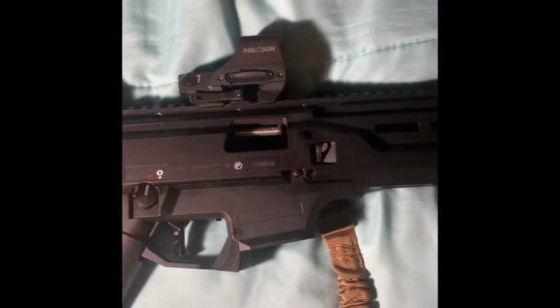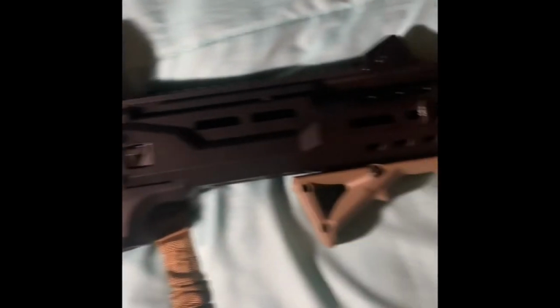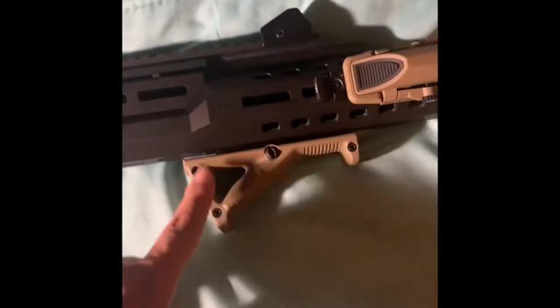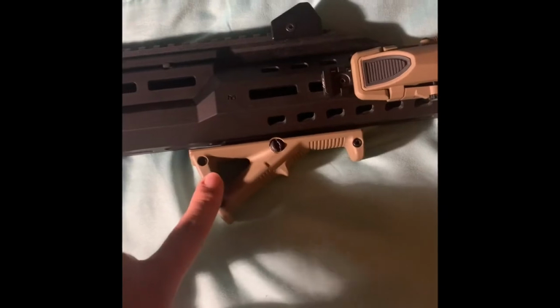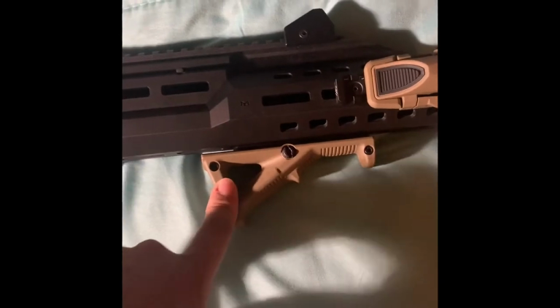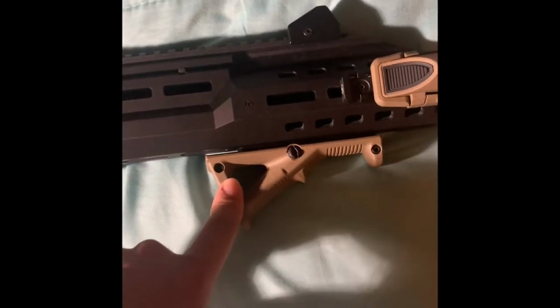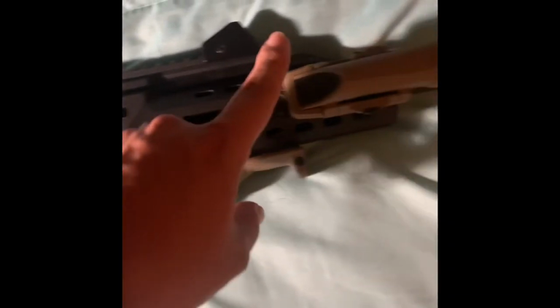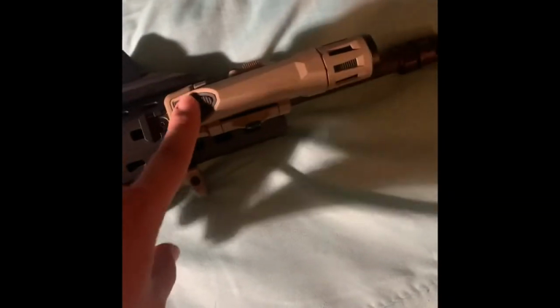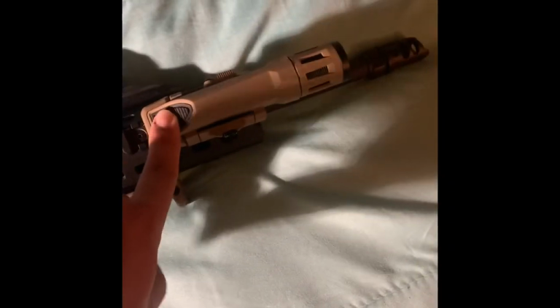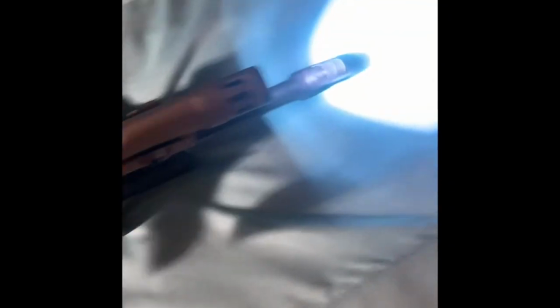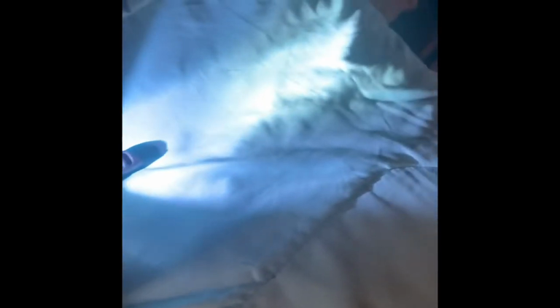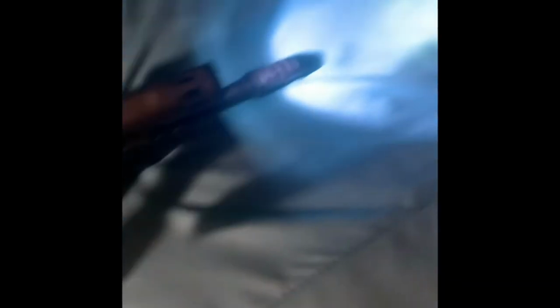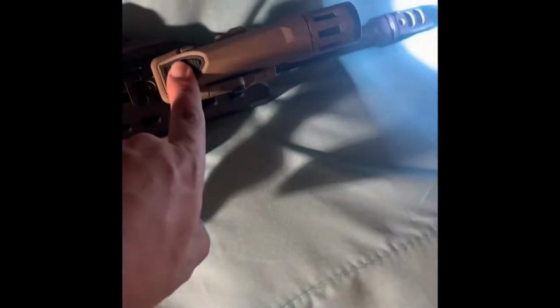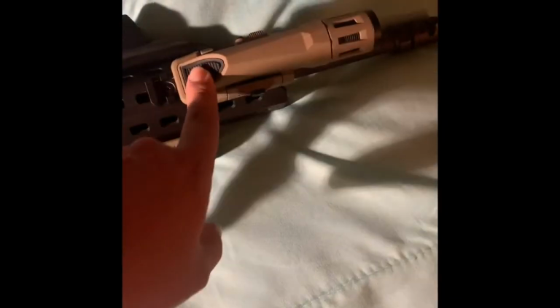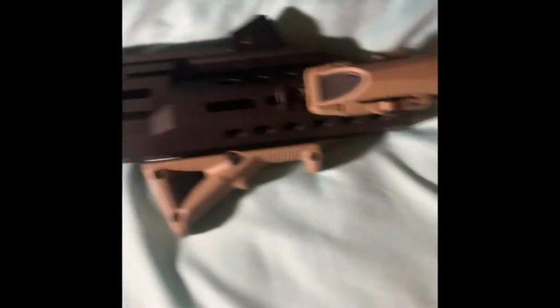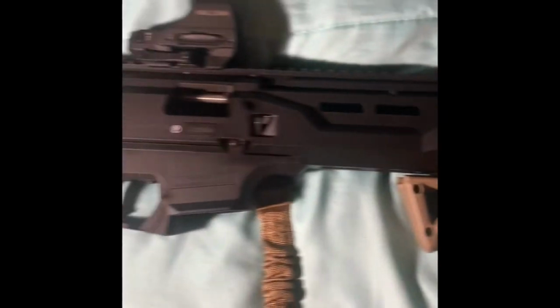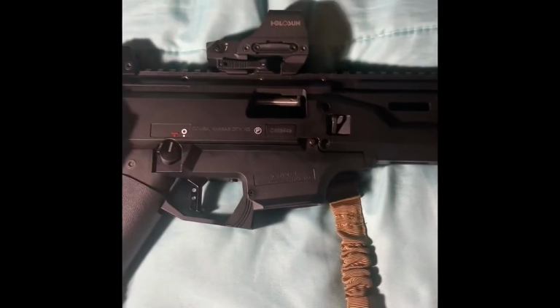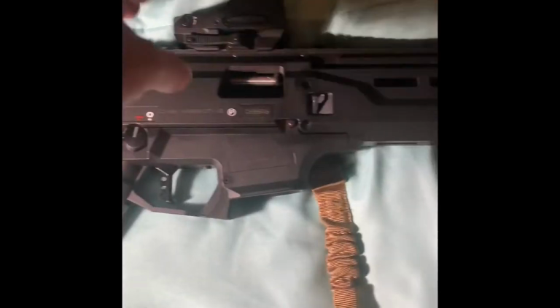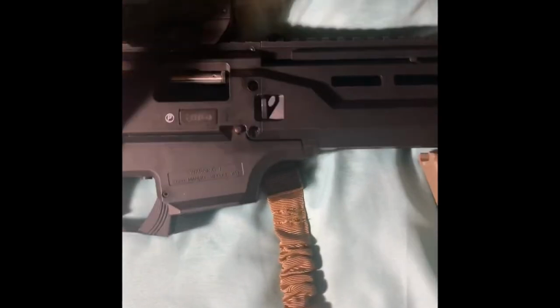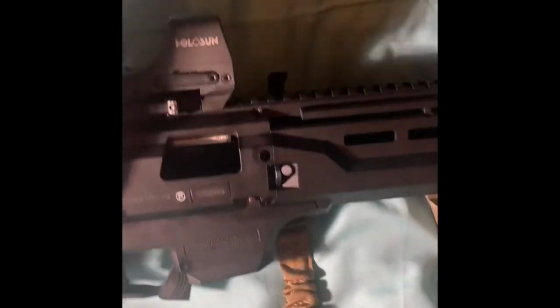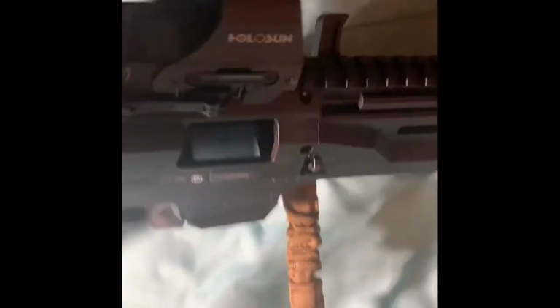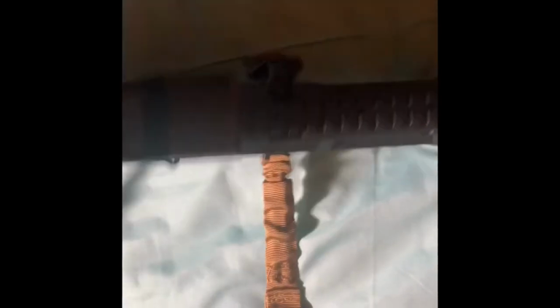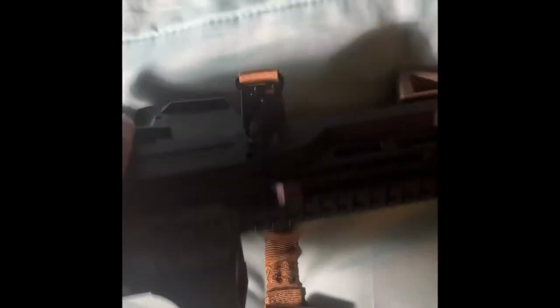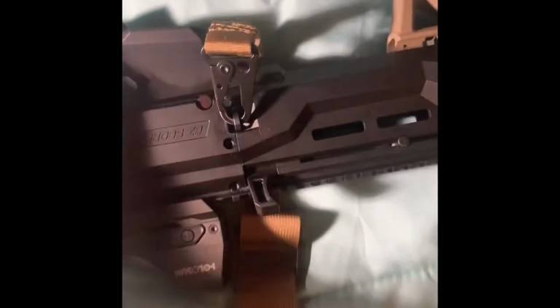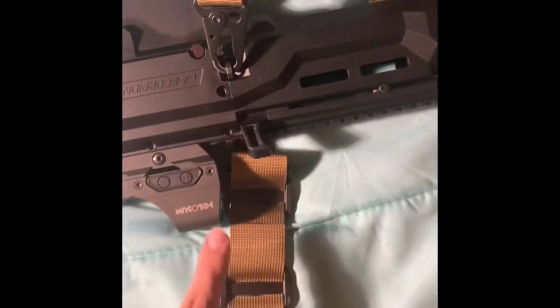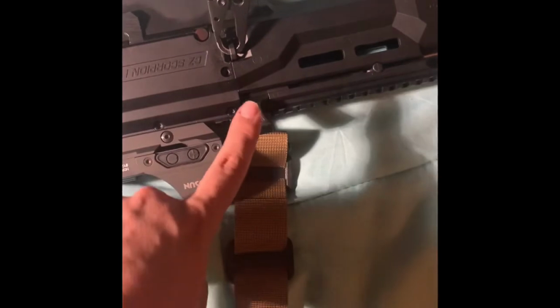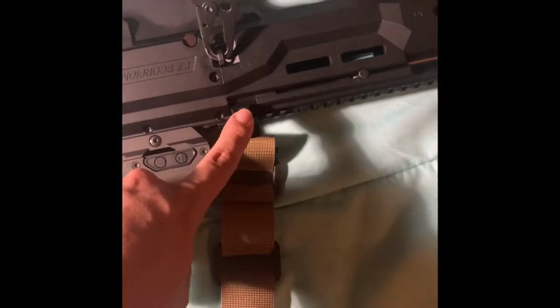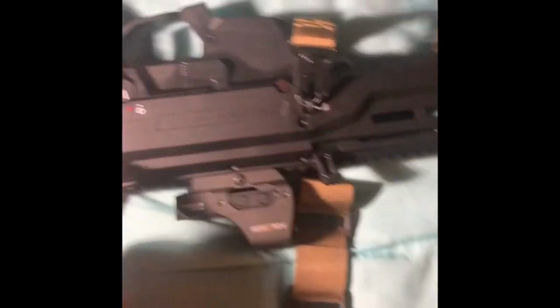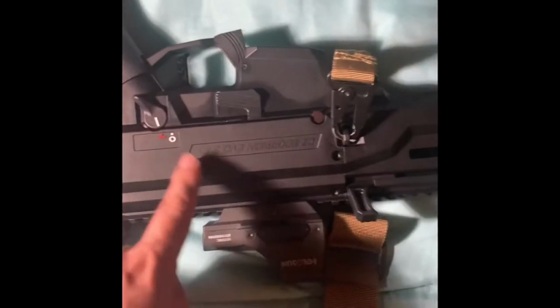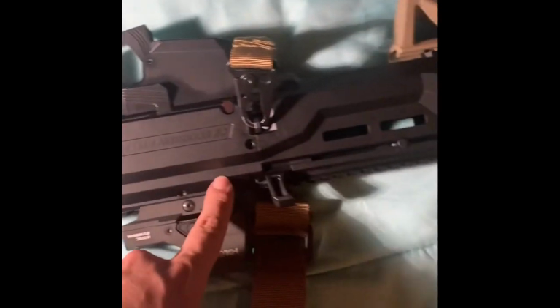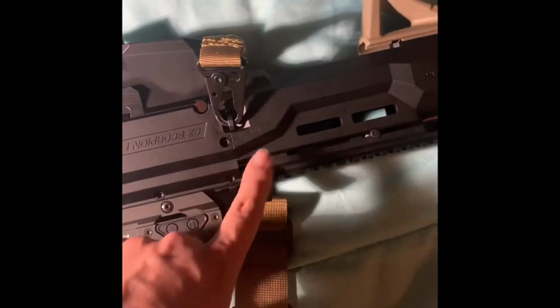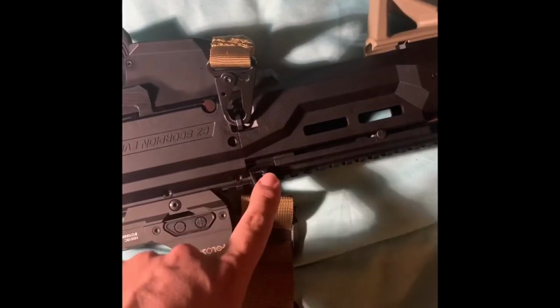I did the Holosun red dot, I got the Magpul angle foregrip, and I have the M-lock light which is incredibly bright. It's nine millimeter — this is one of my favorite guns to shoot, and it's clear as well.